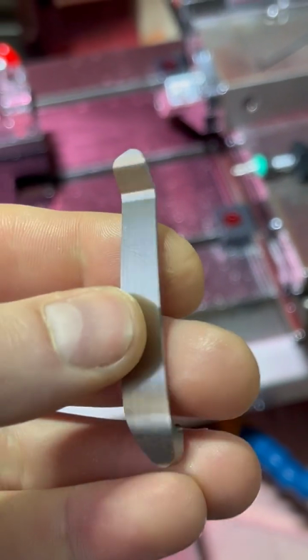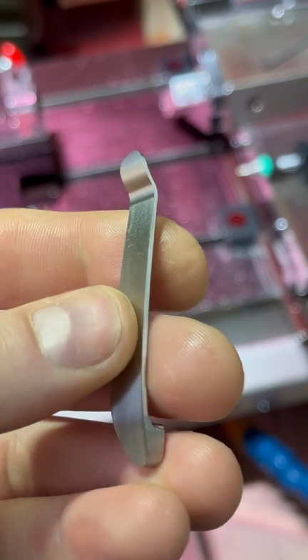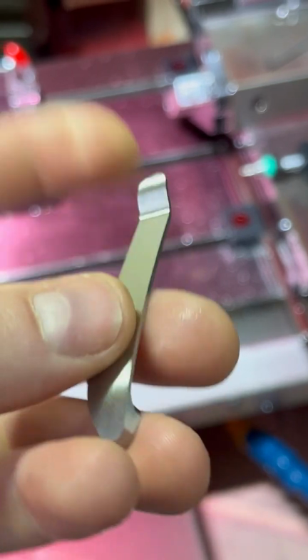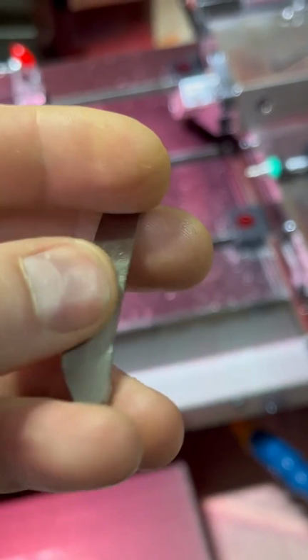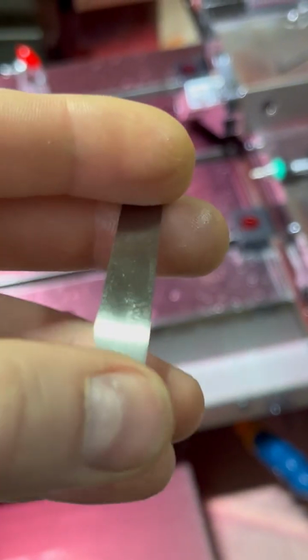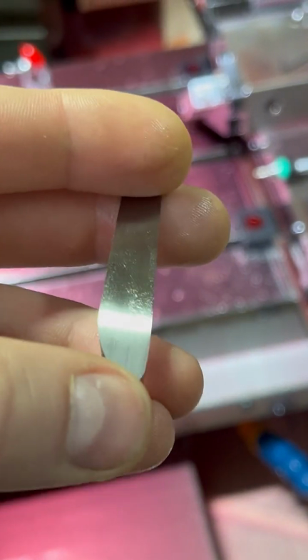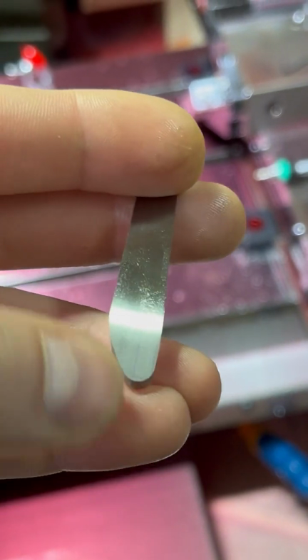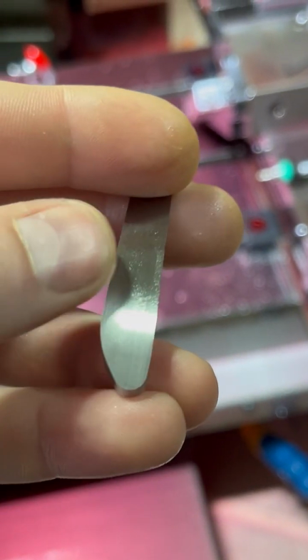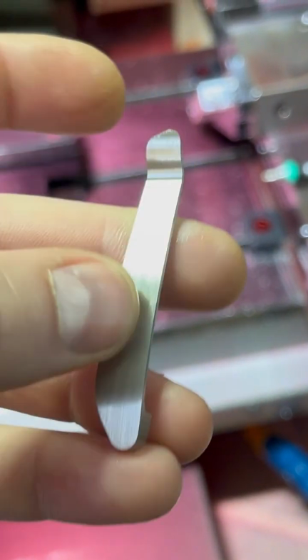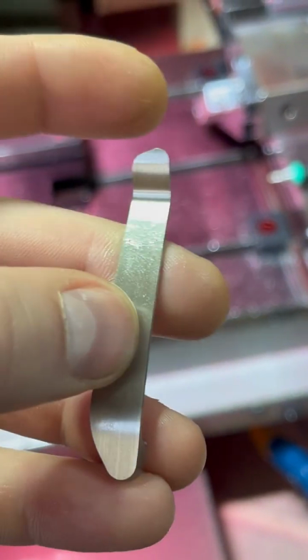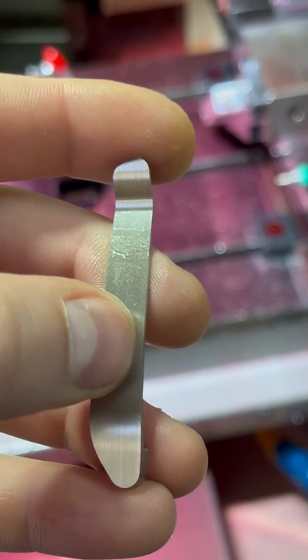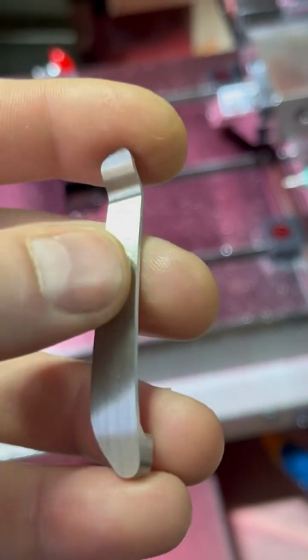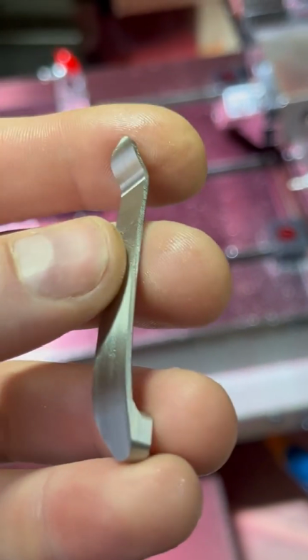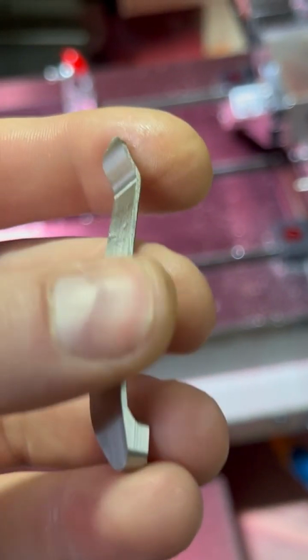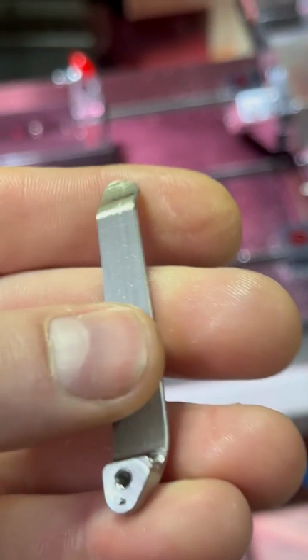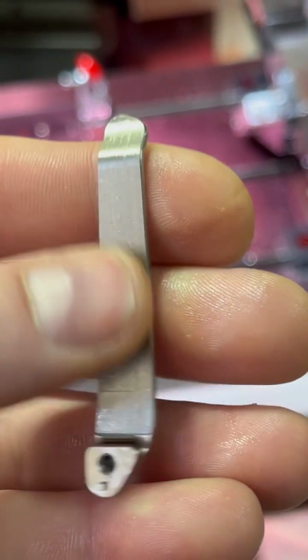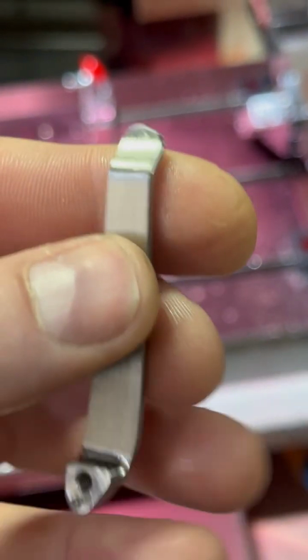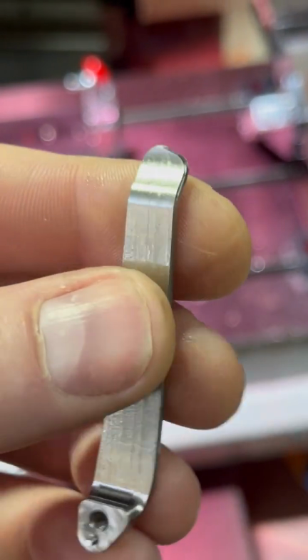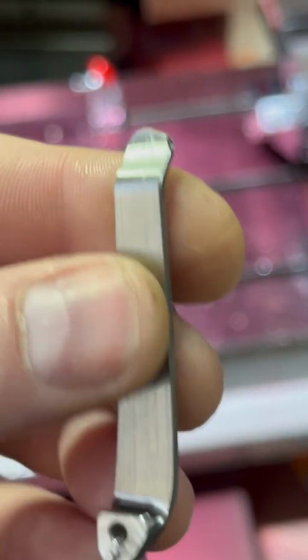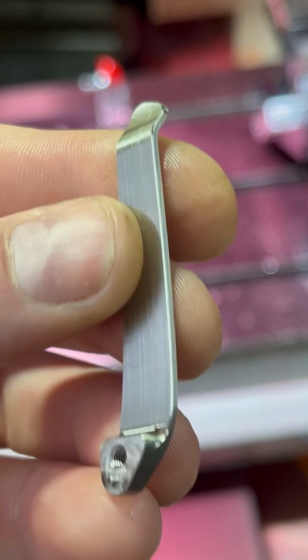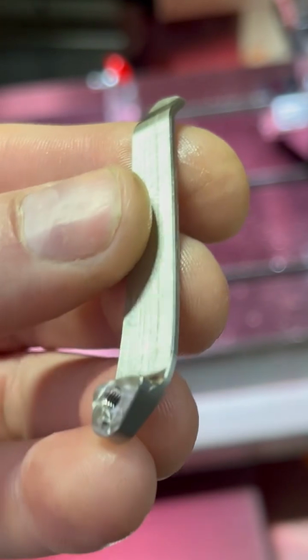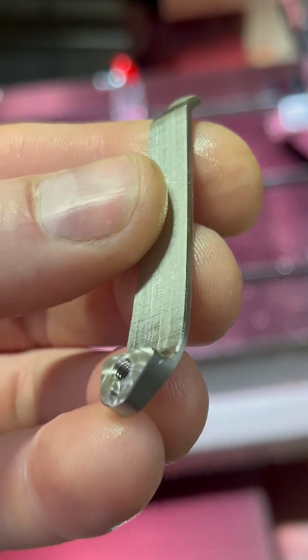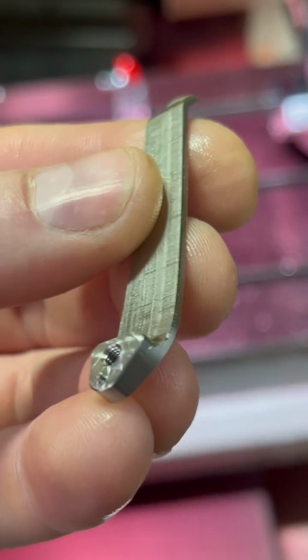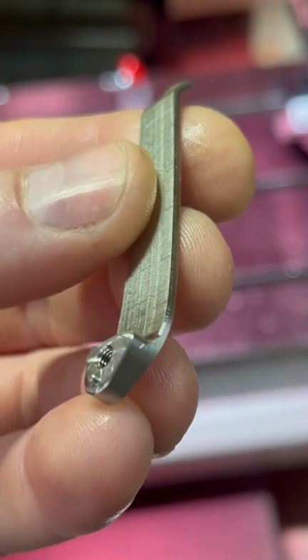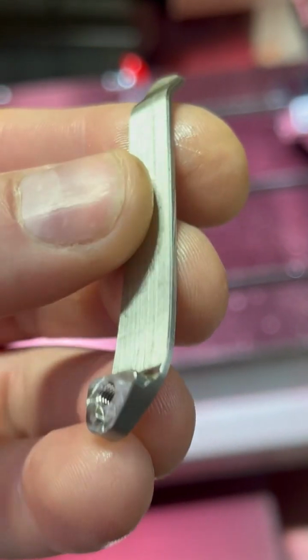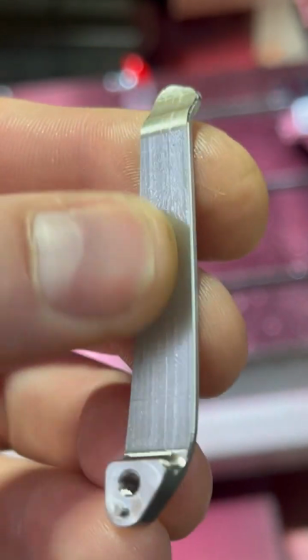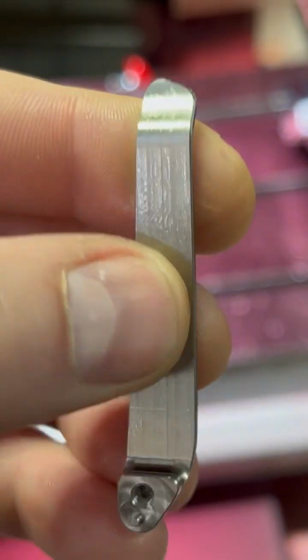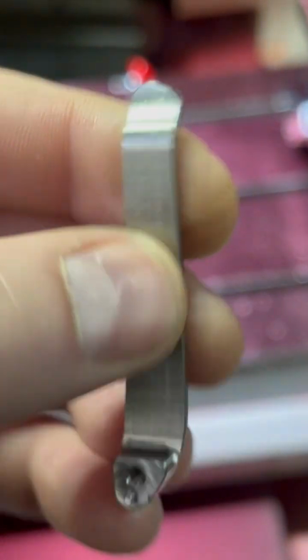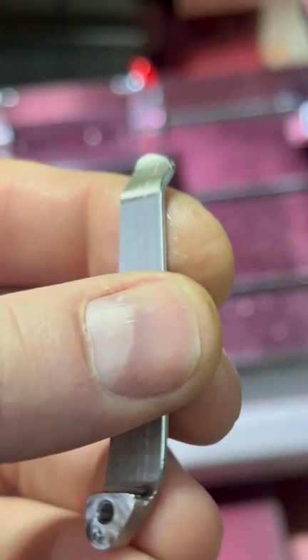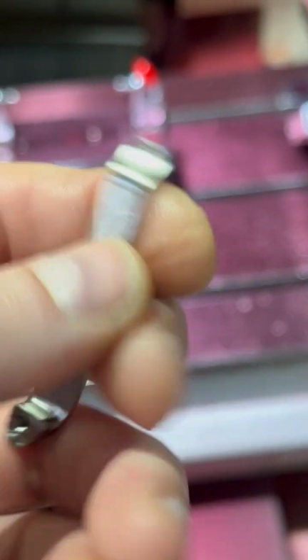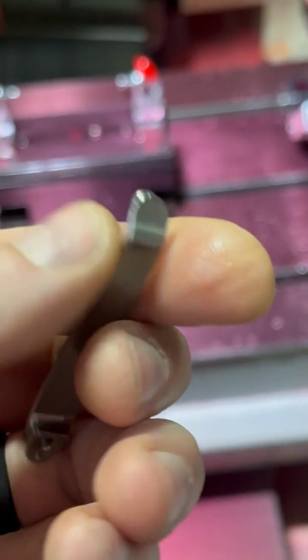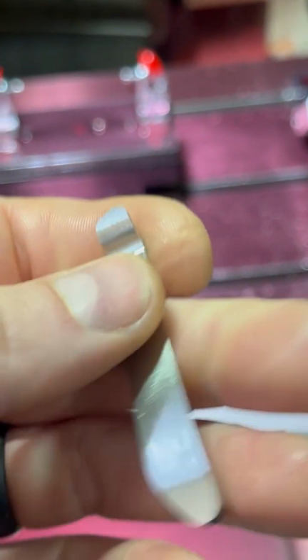Now we're just going to deburr the edges by hand. The wooden side — luckily the sanding on that is done by the machine — but this we're going to finish by hand.